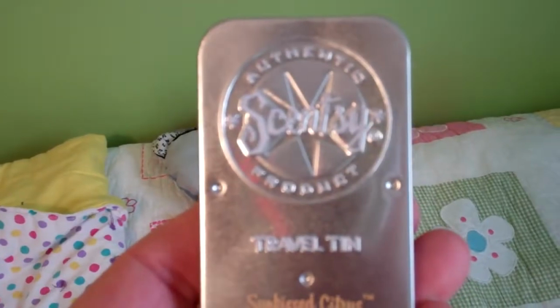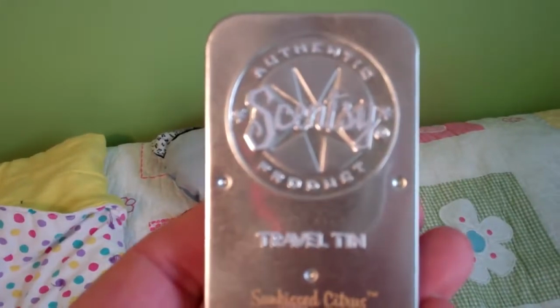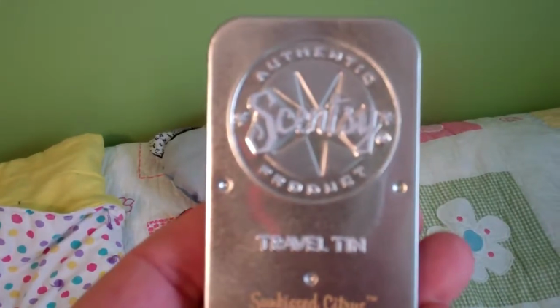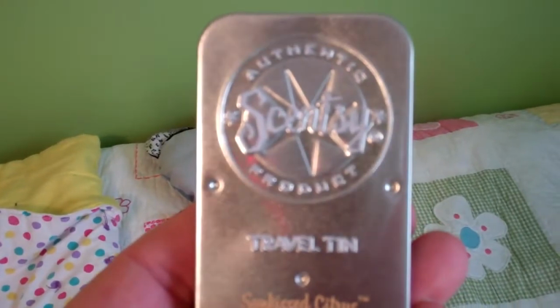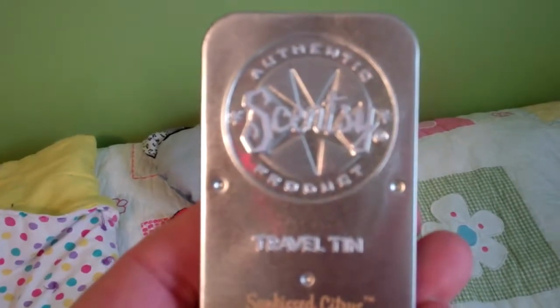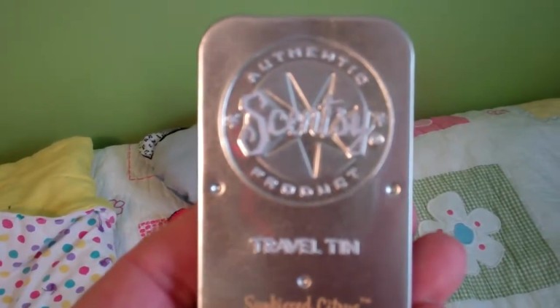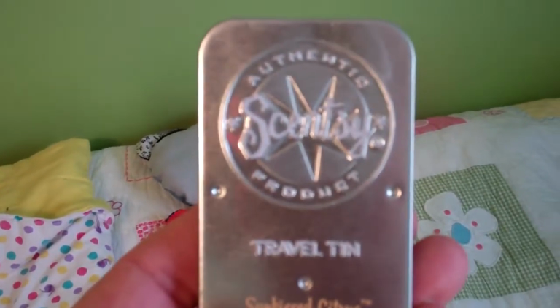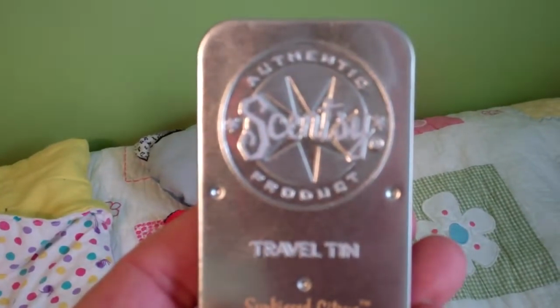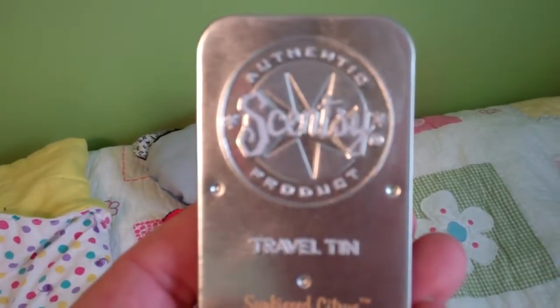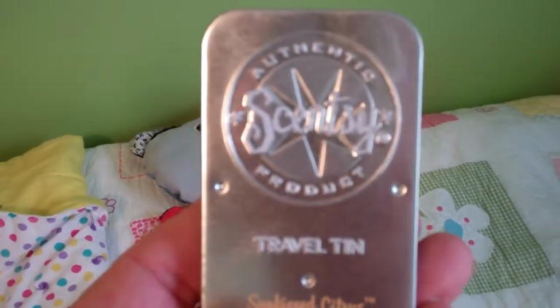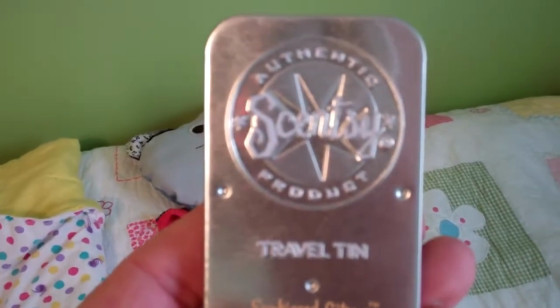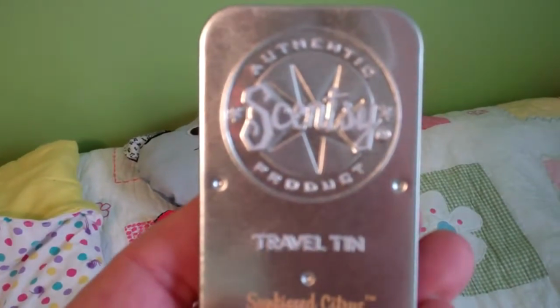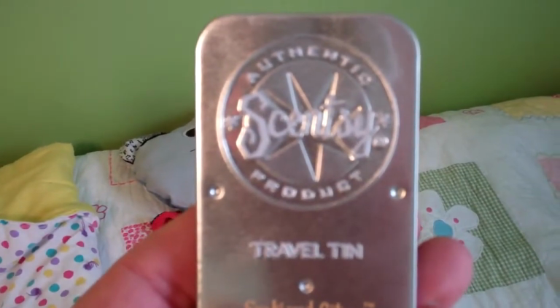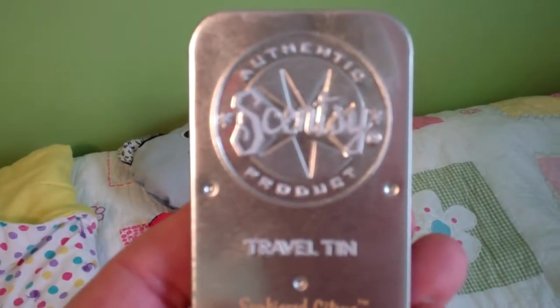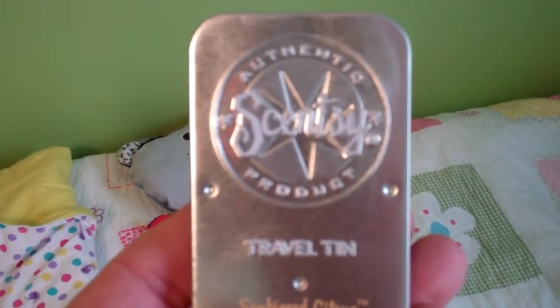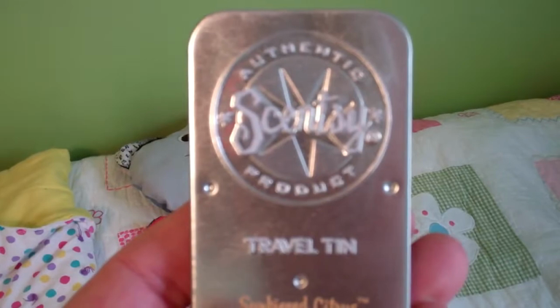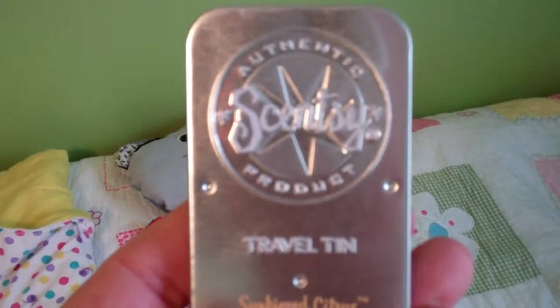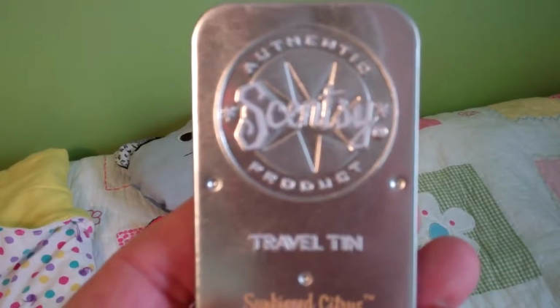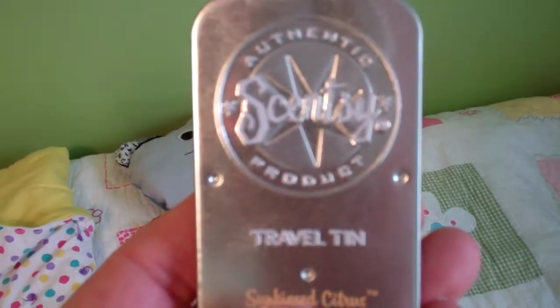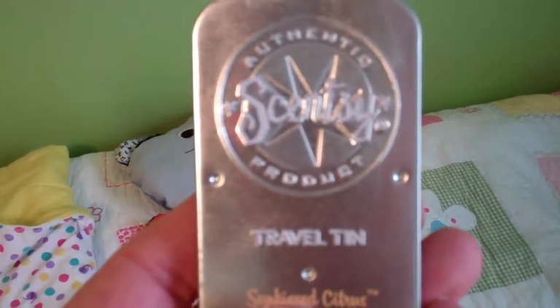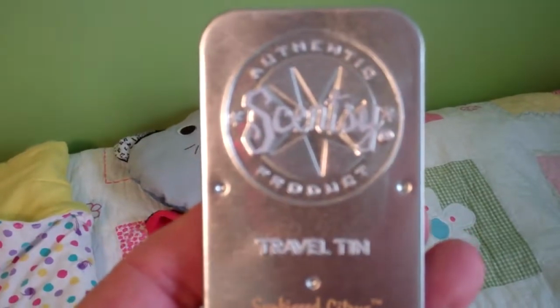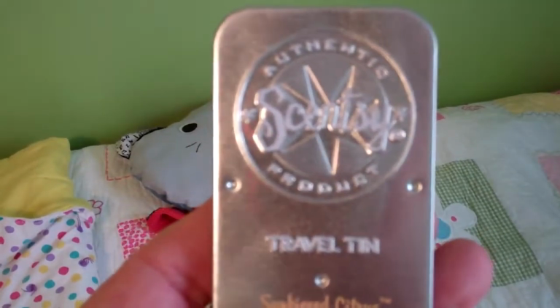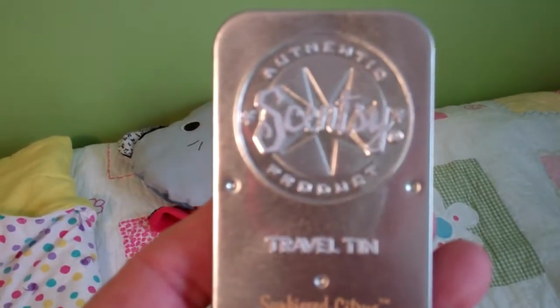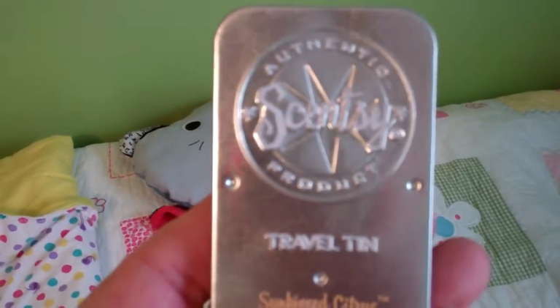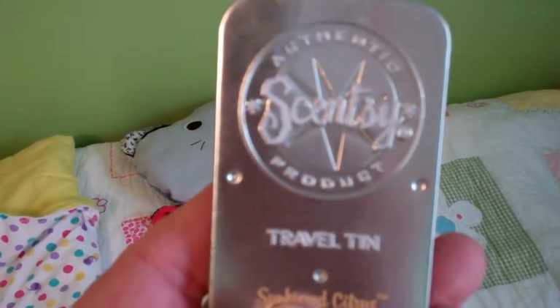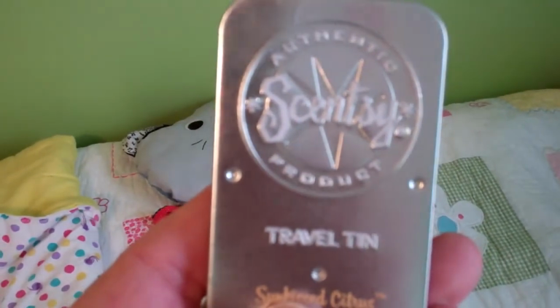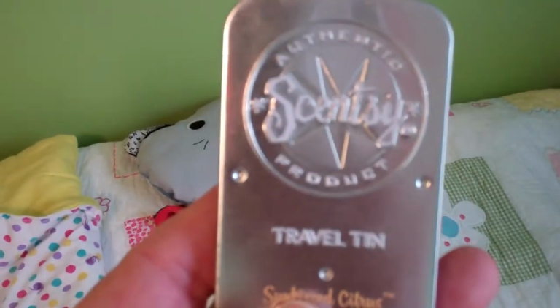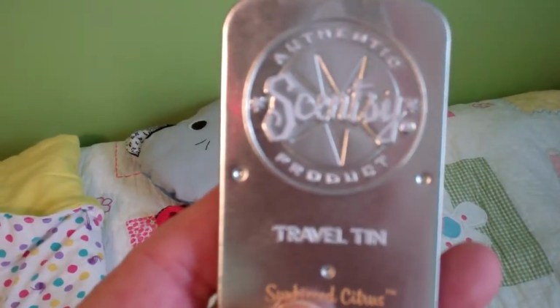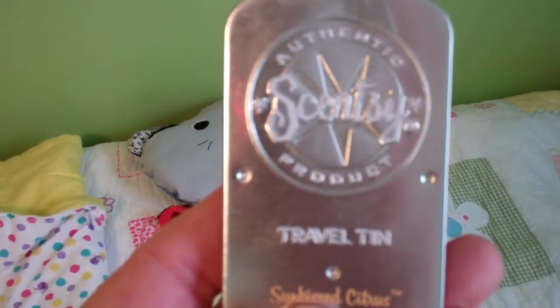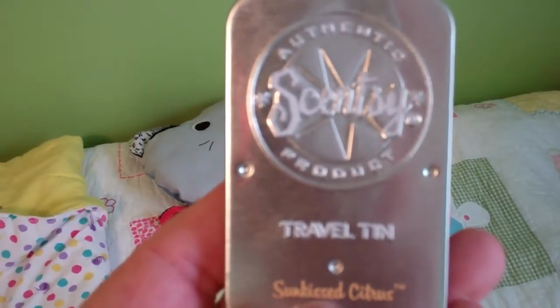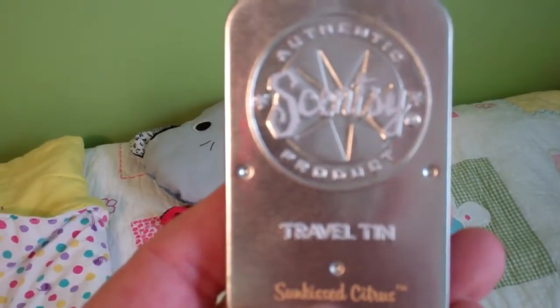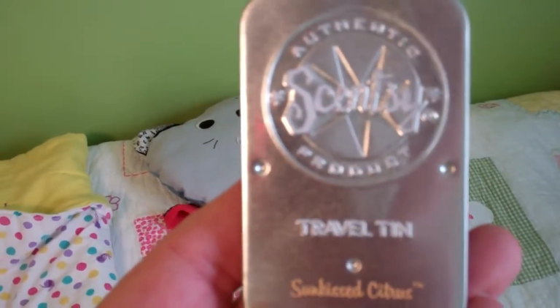Hey, welcome to Troy and Kara Egan's YouTube channel. Troy and Kara Egan are the co-founders of Scentsy, and today I wanted to actually show you one of the travel tins.